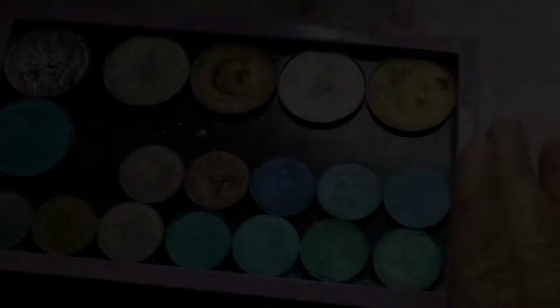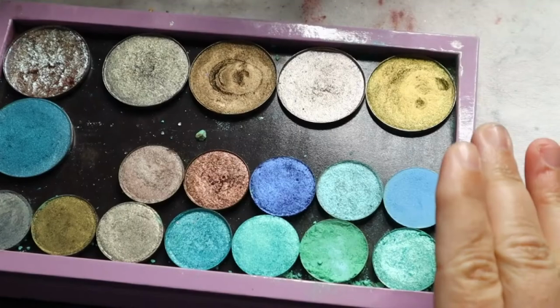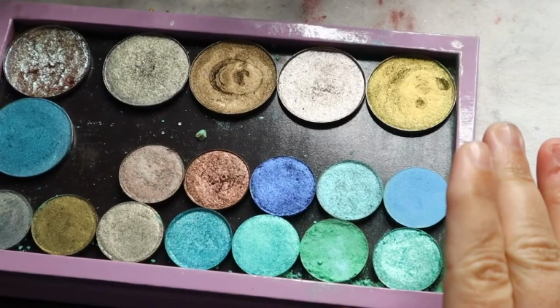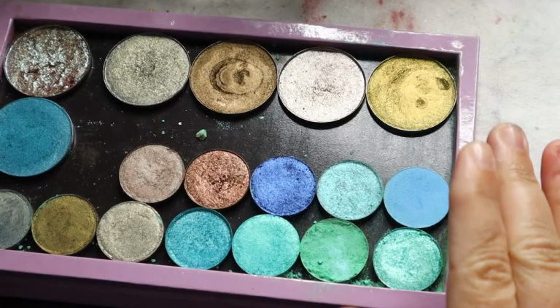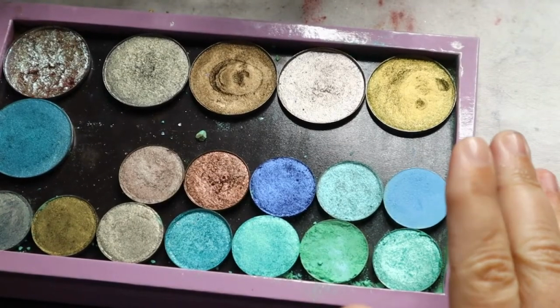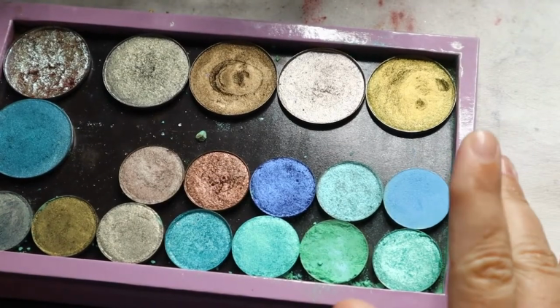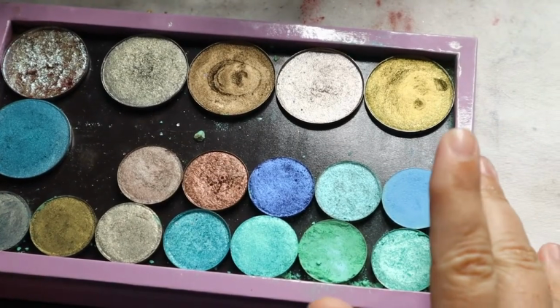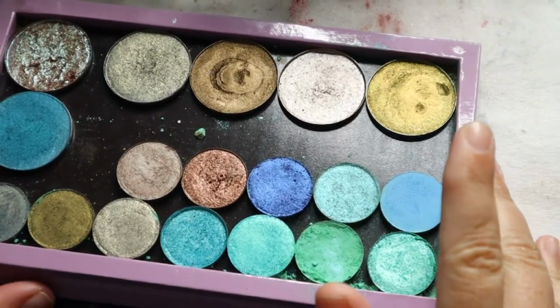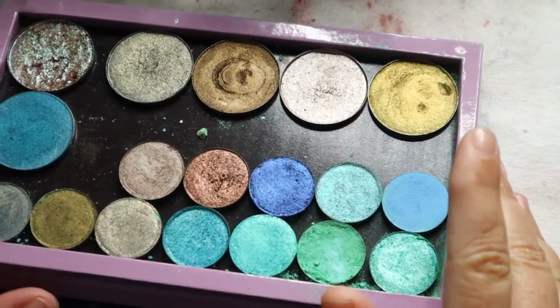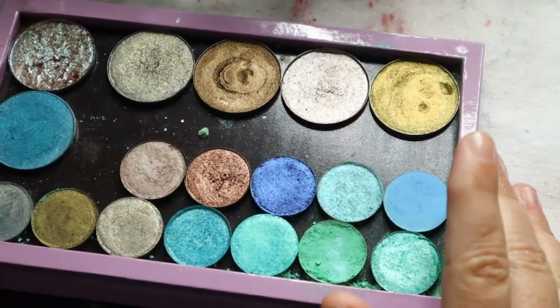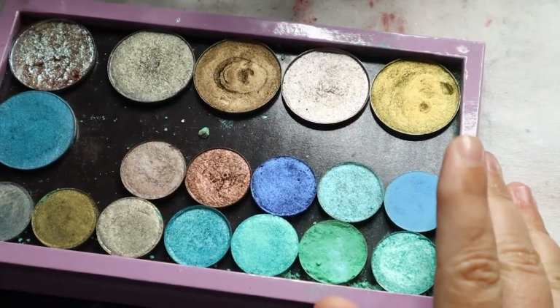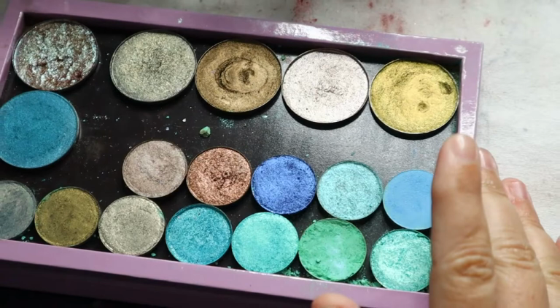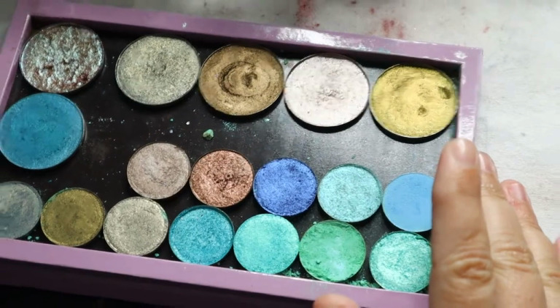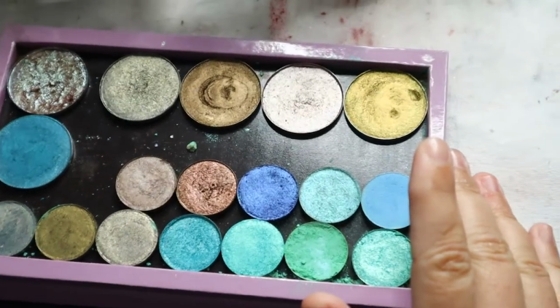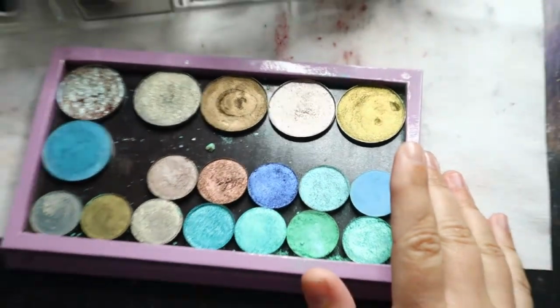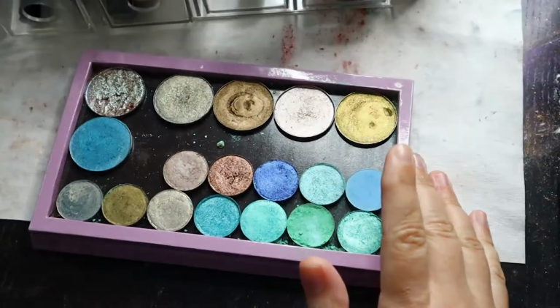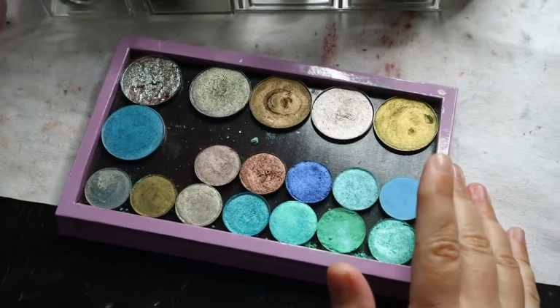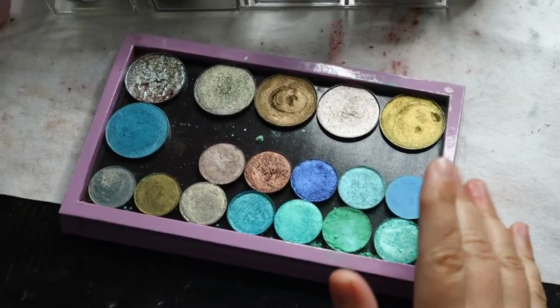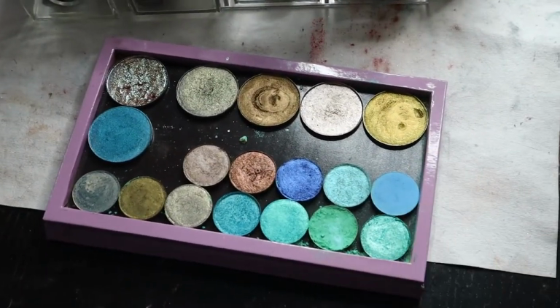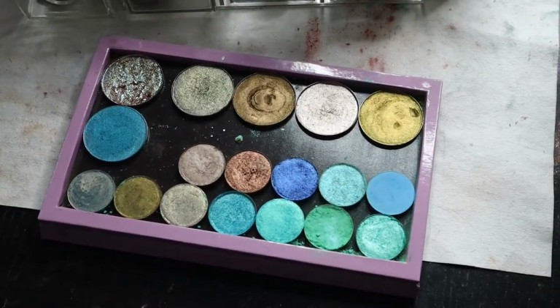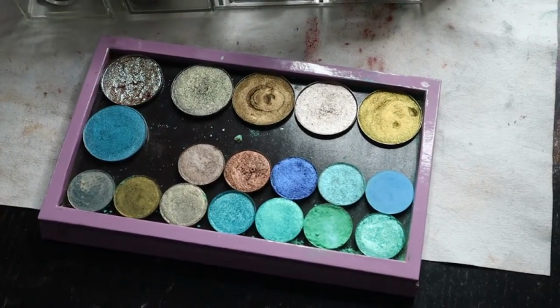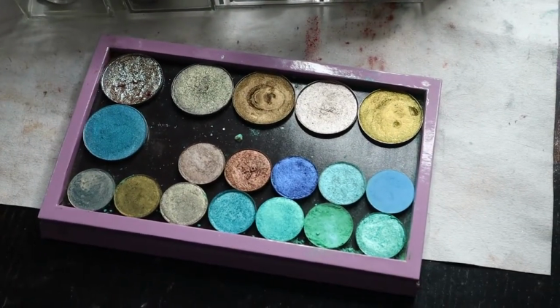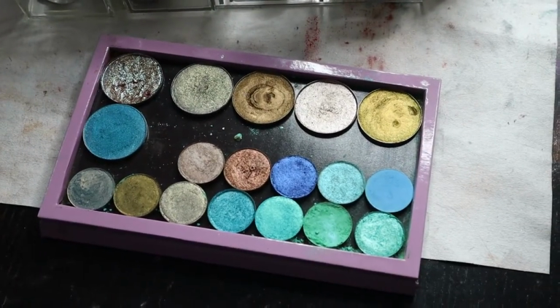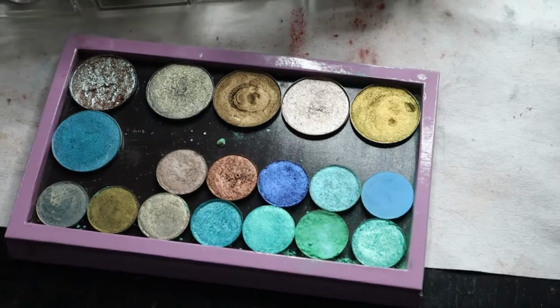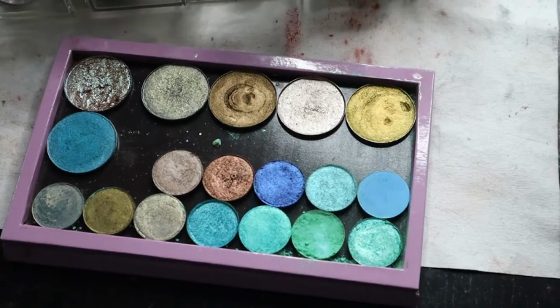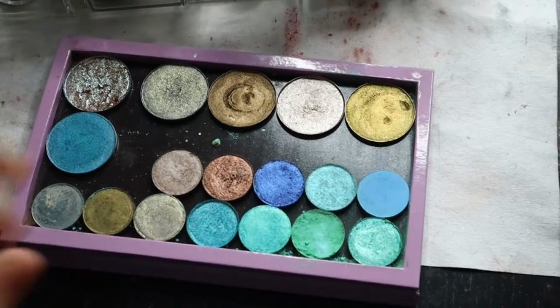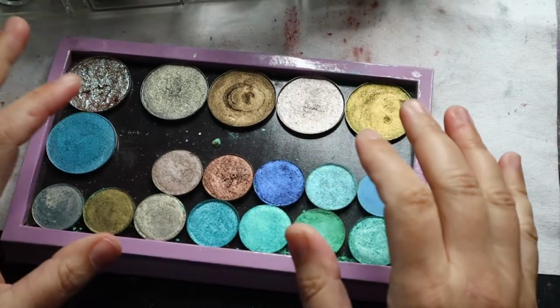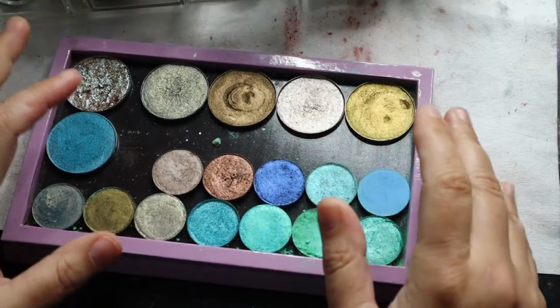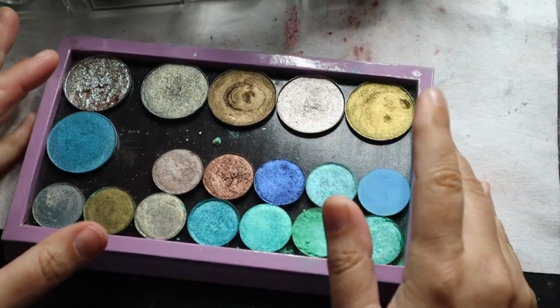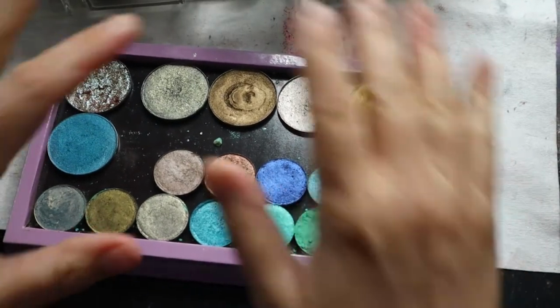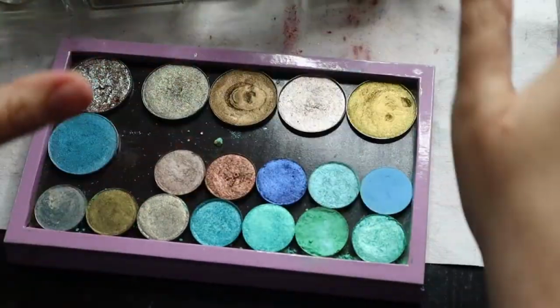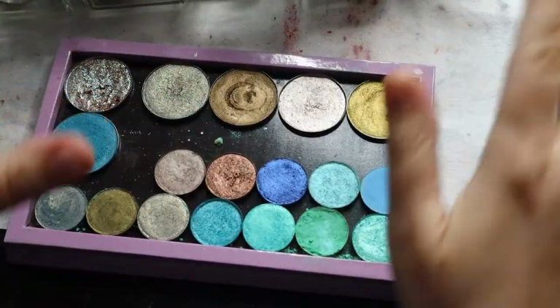Welcome back to my channel. I'm Megs and this is The Painted Lip. Today I'm going to bring you out a little bit — excuse the dirty table, which I use for my makeup and have my makeup storage.